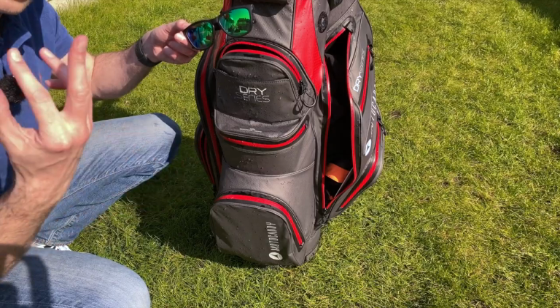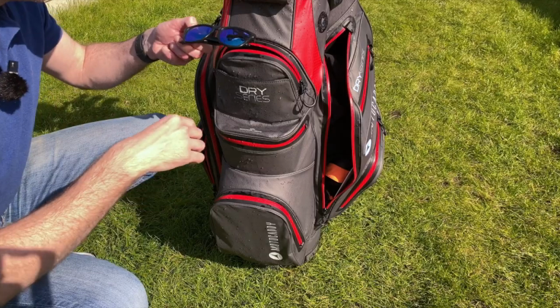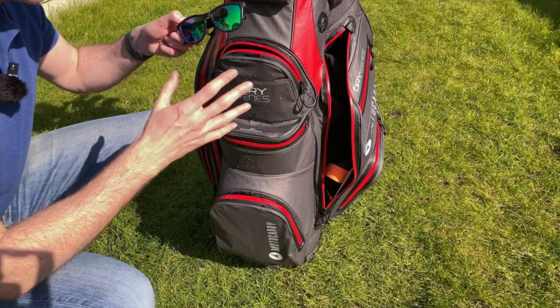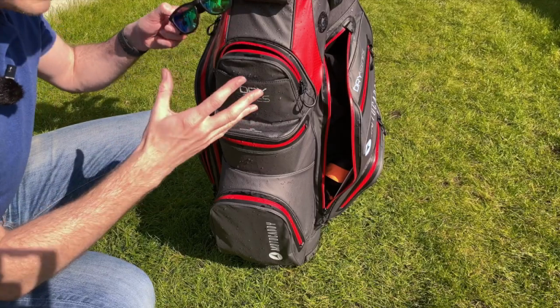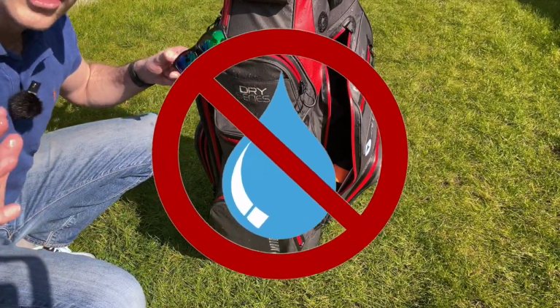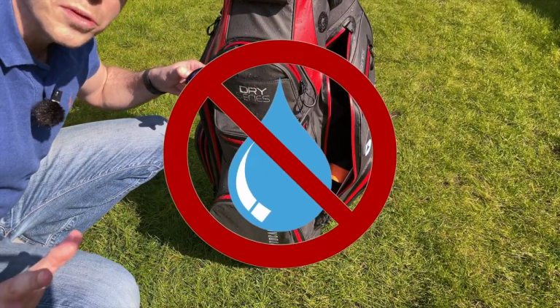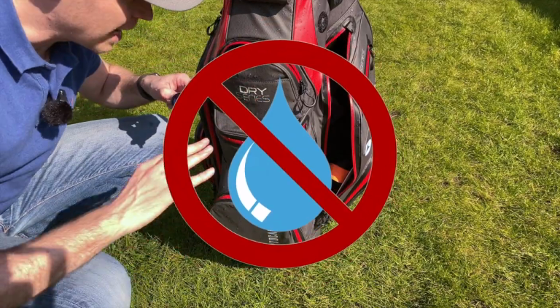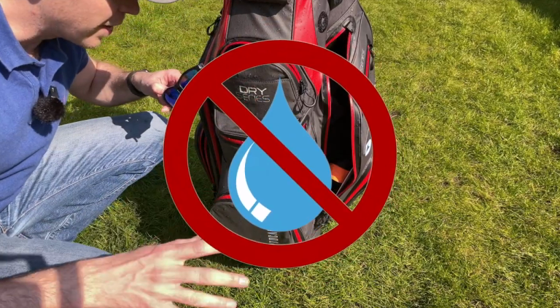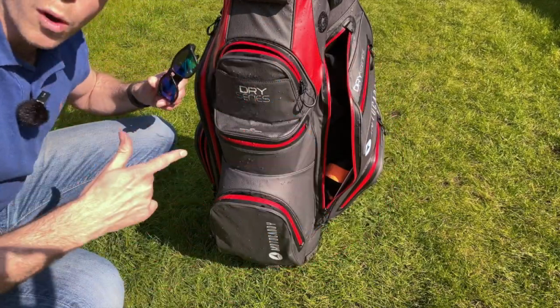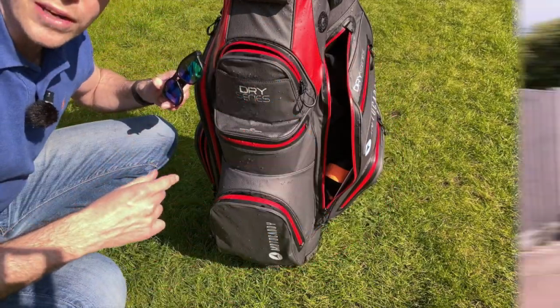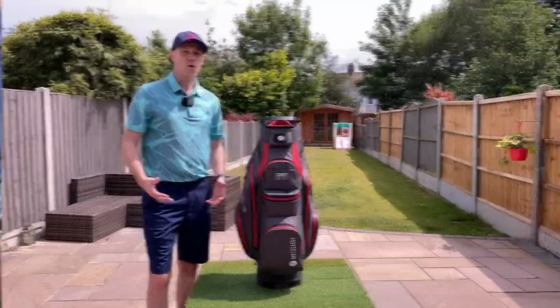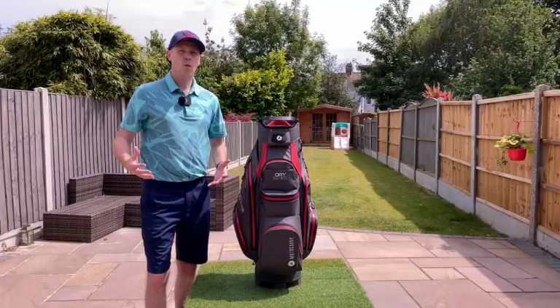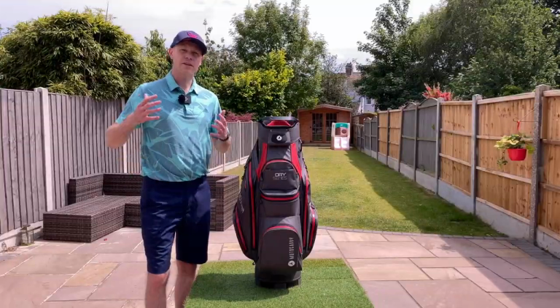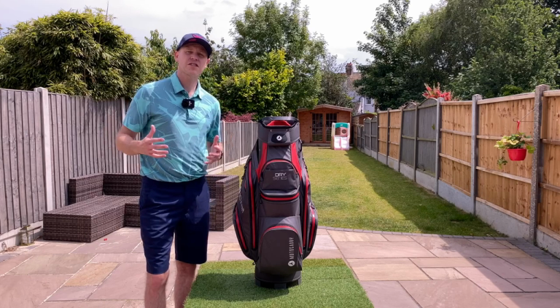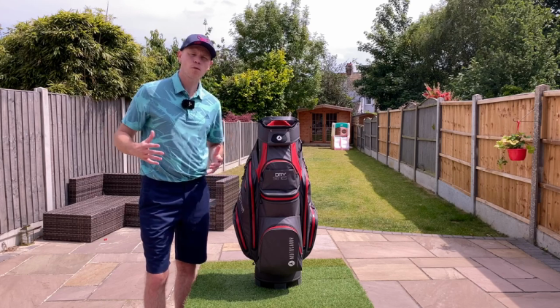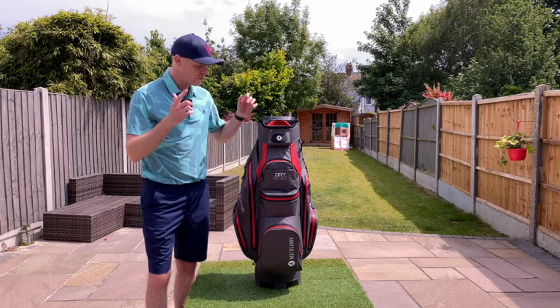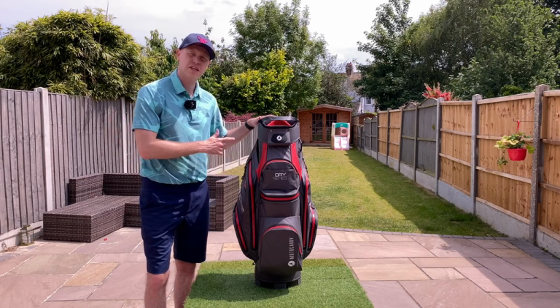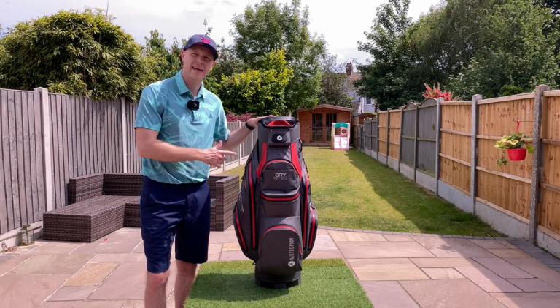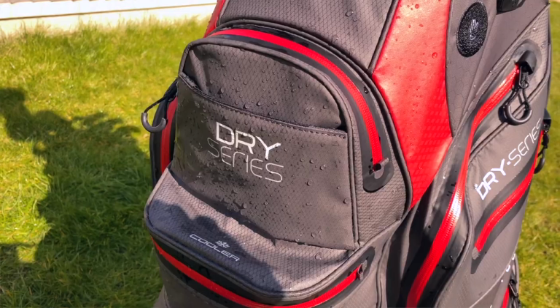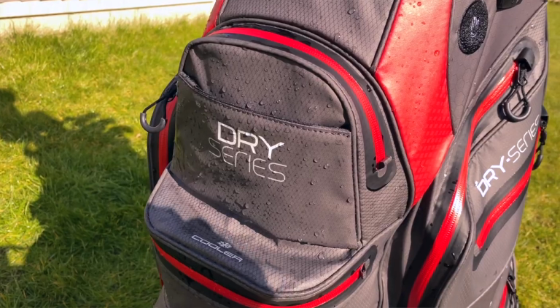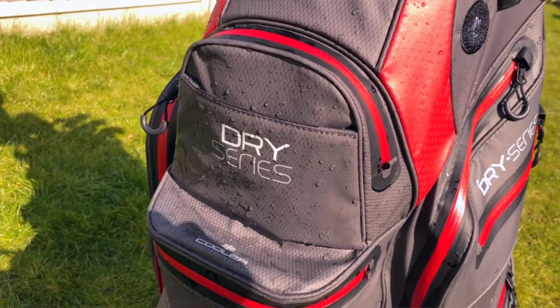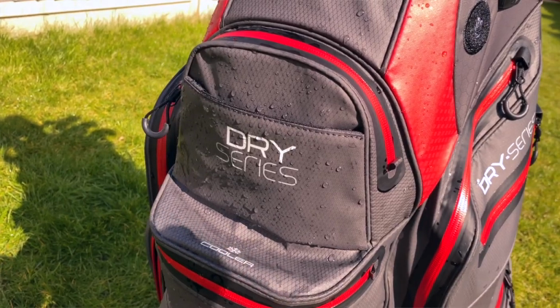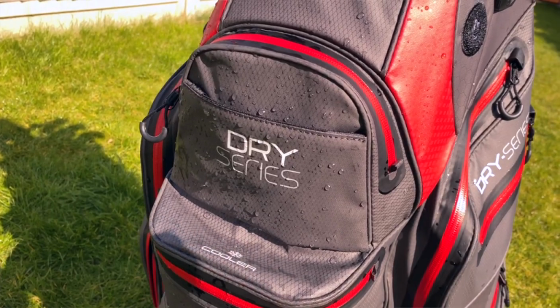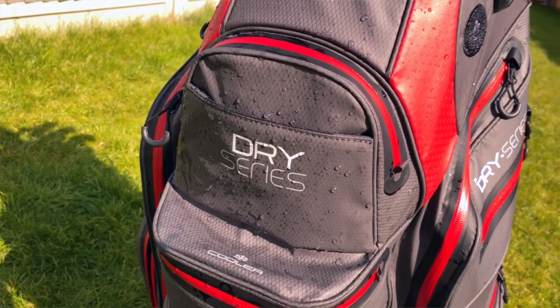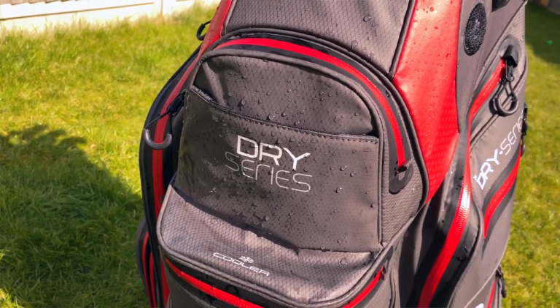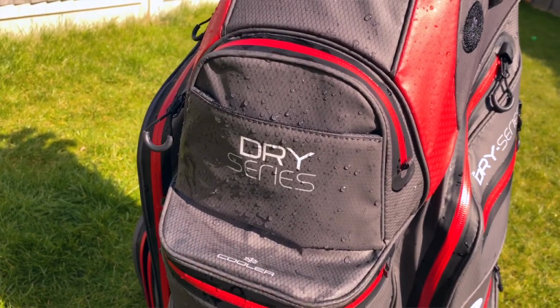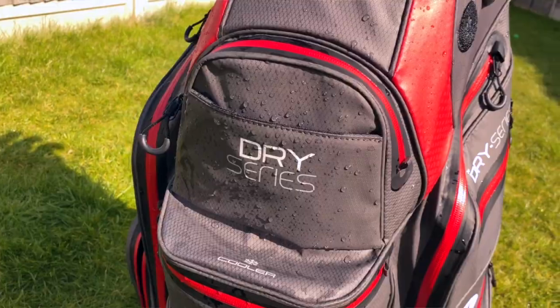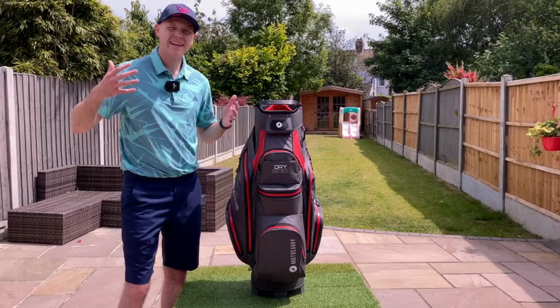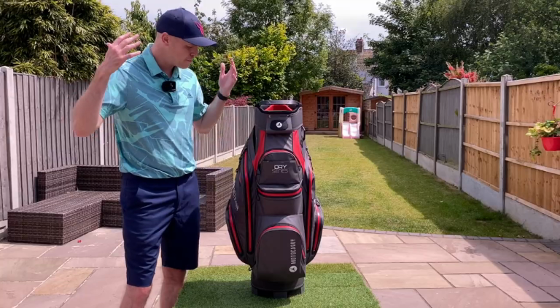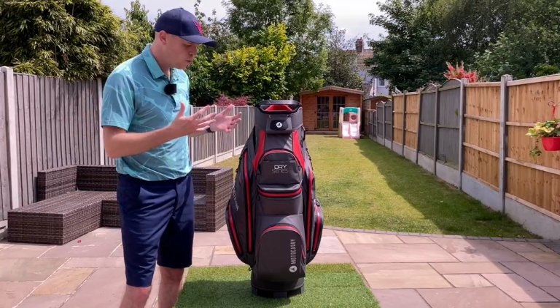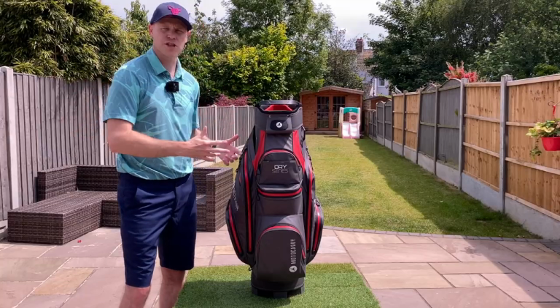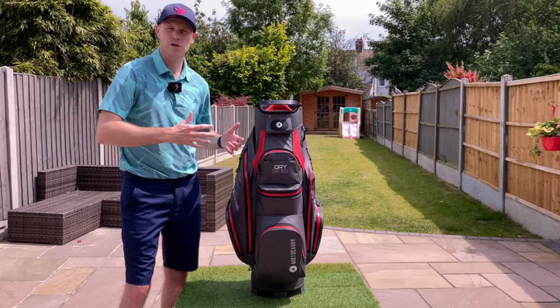Again, no water getting through there whatsoever. So if you were wondering just how waterproof this cart bag is, I think that settles it — it is seriously, seriously waterproof. But this bag needs to be more than just waterproof.